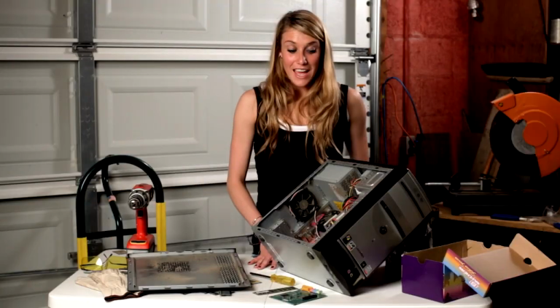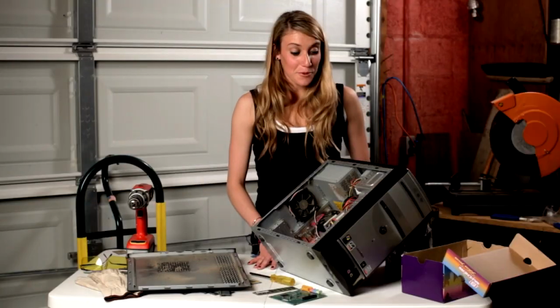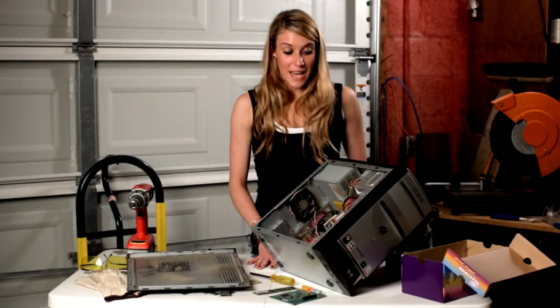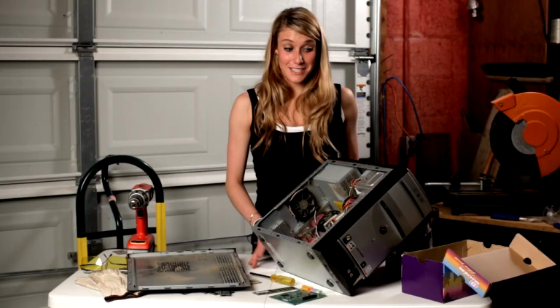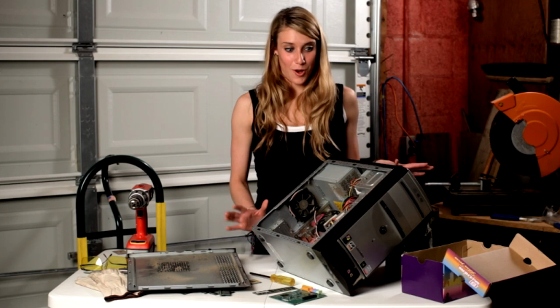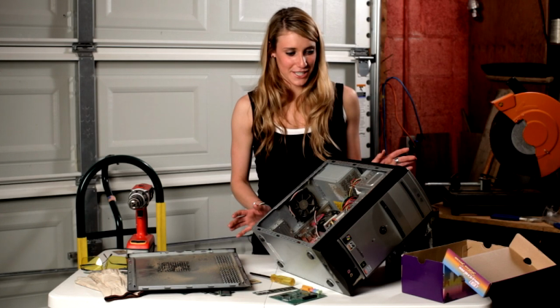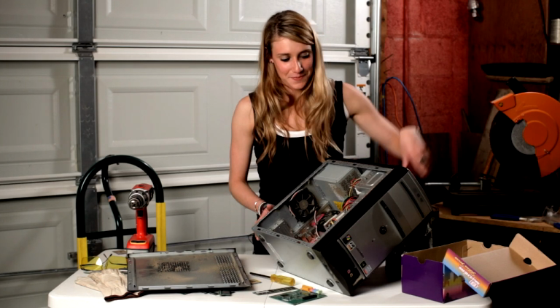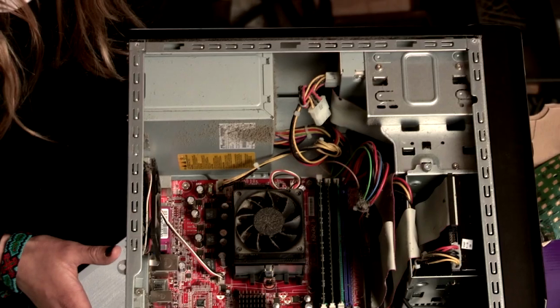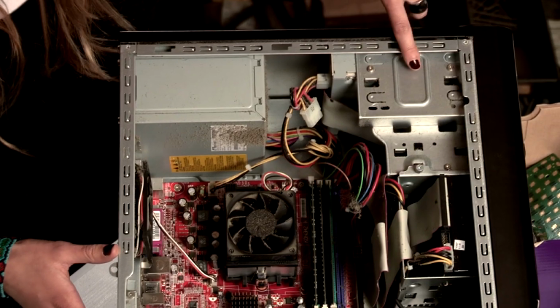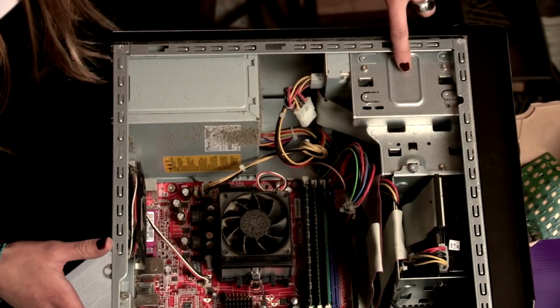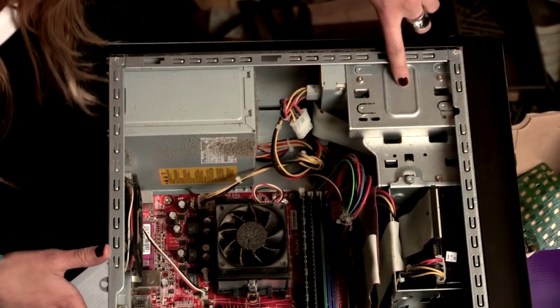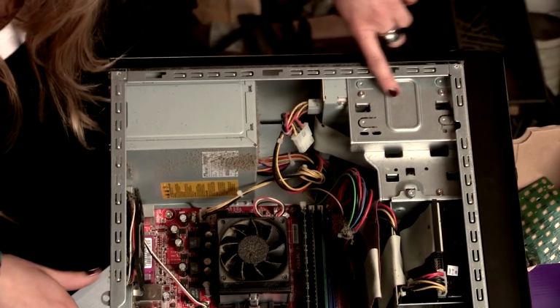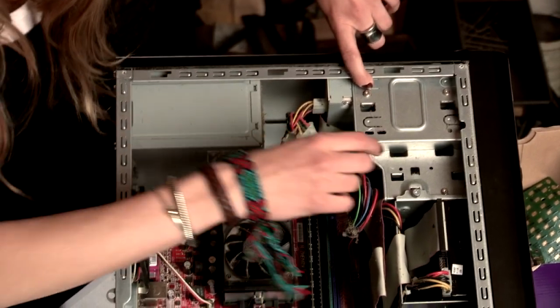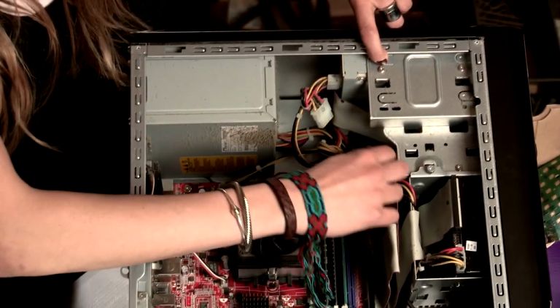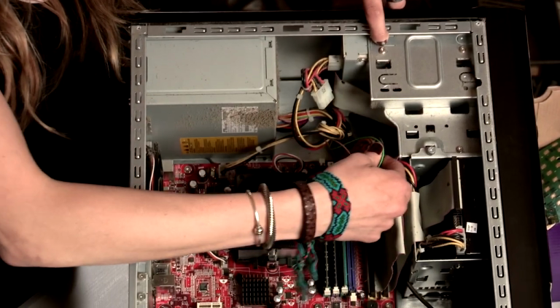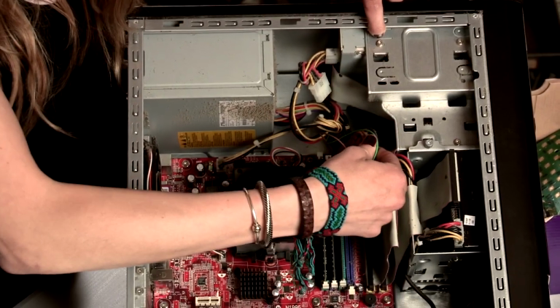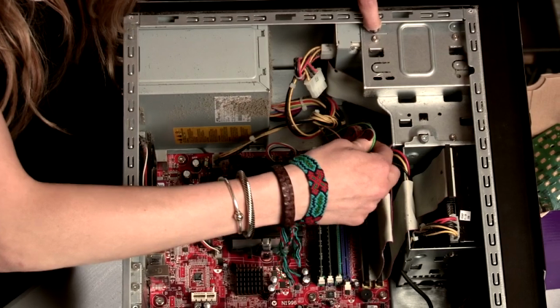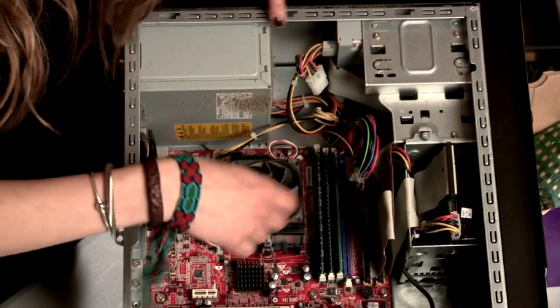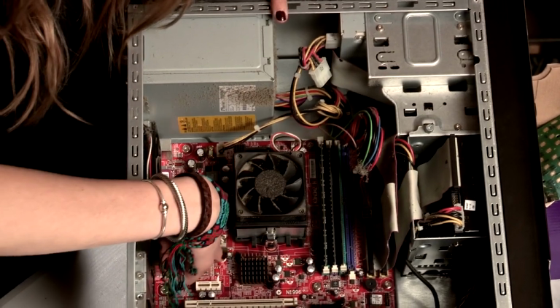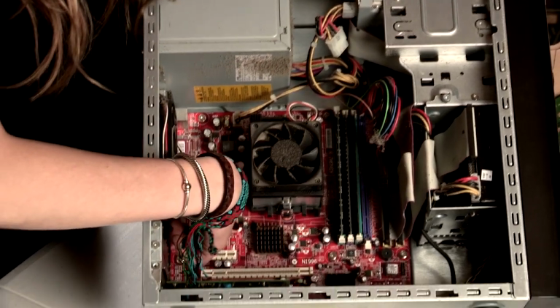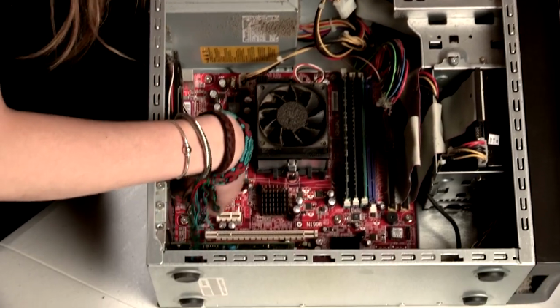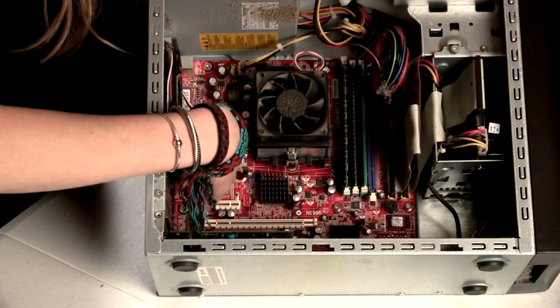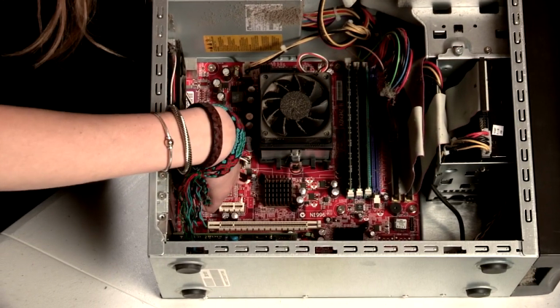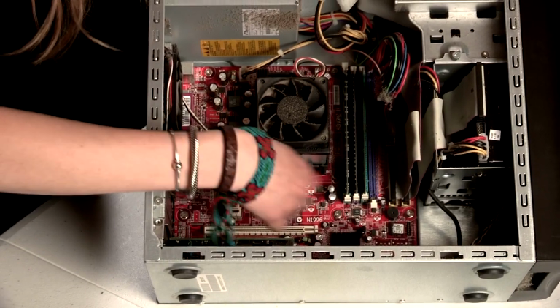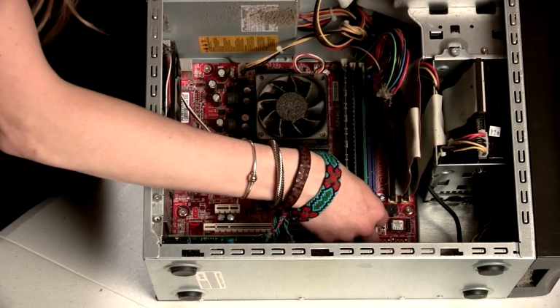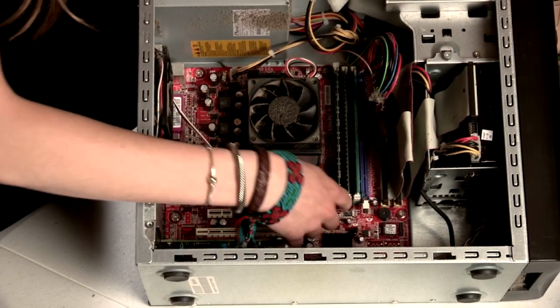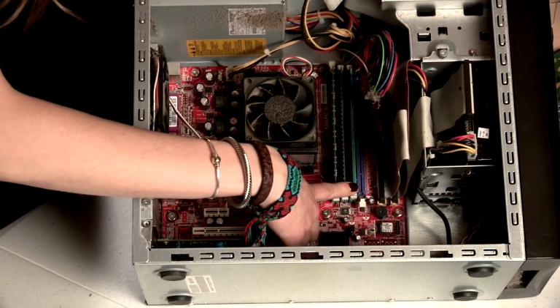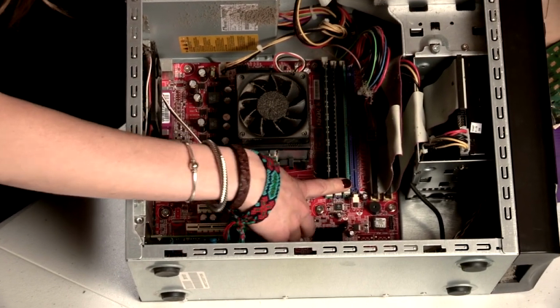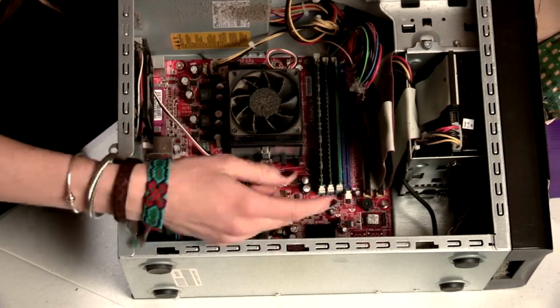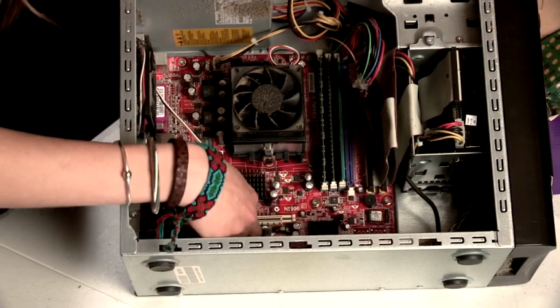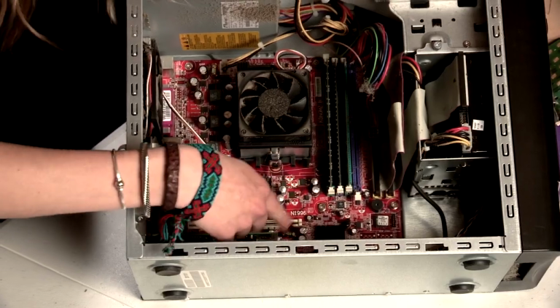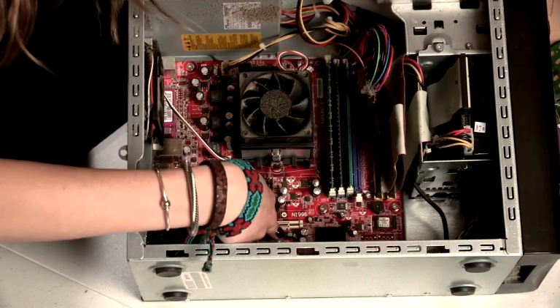Now that we're inside, we get to see where all the goodies are. Up here we have the drive and some insulated wire. Down here we've got the motherboard, some sticks of RAM, and the cards.